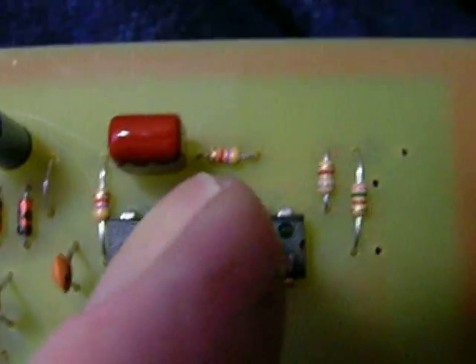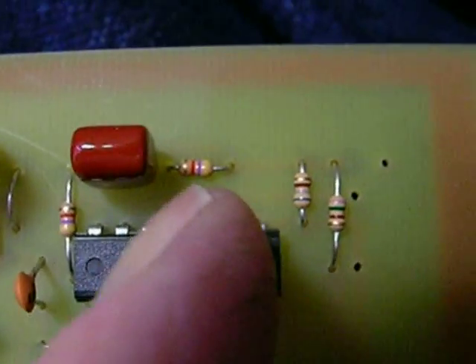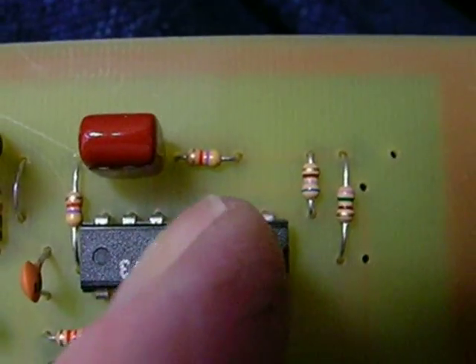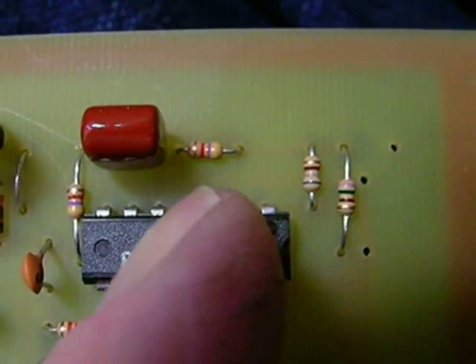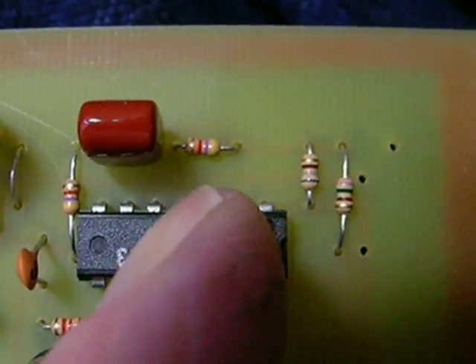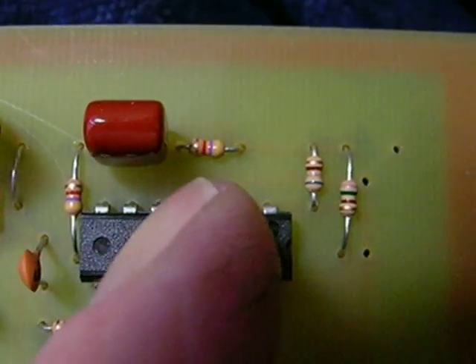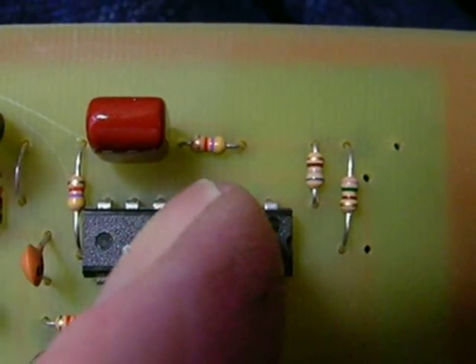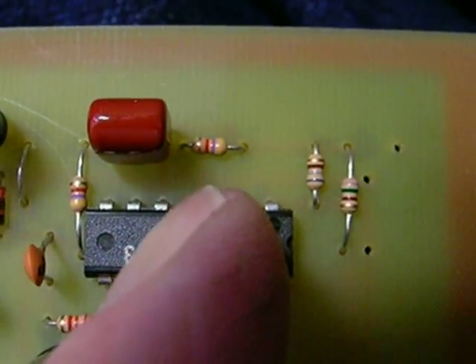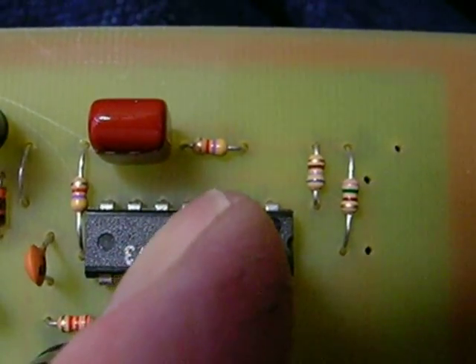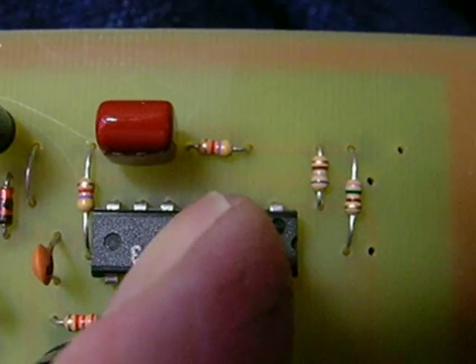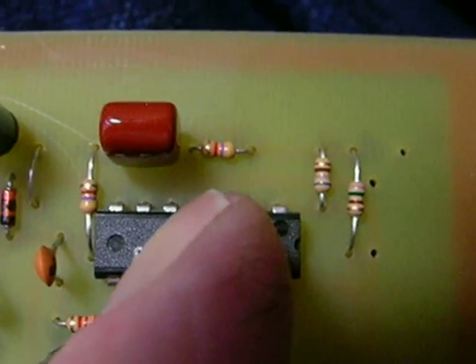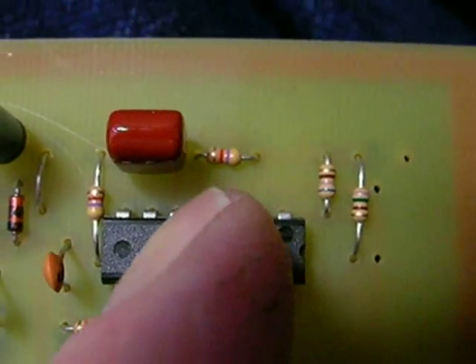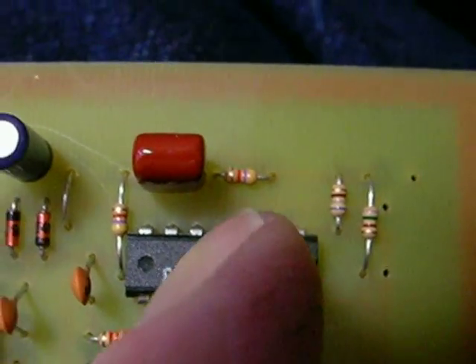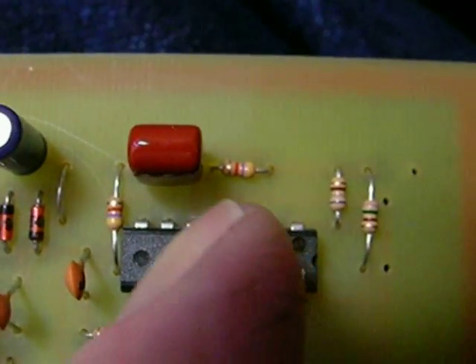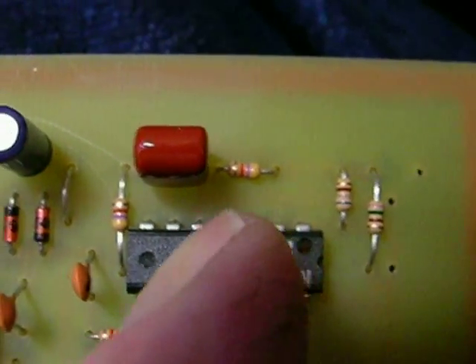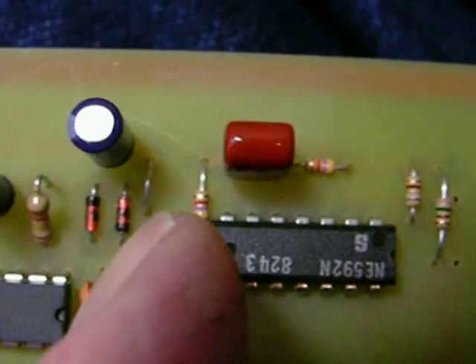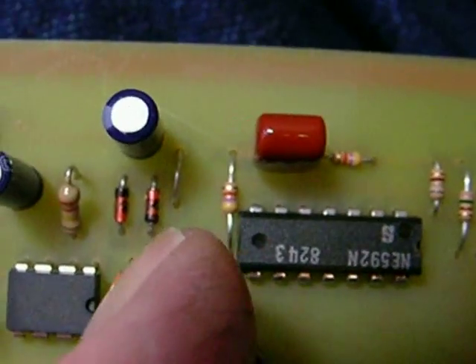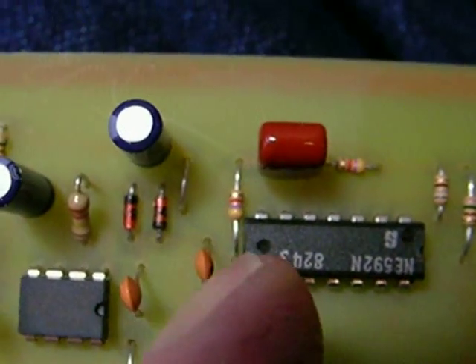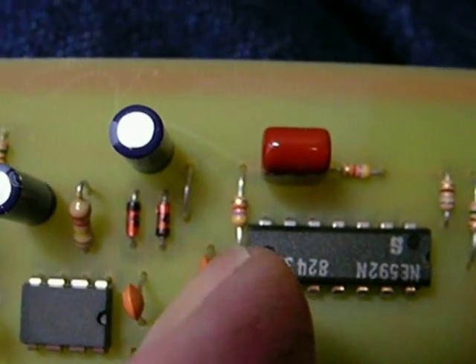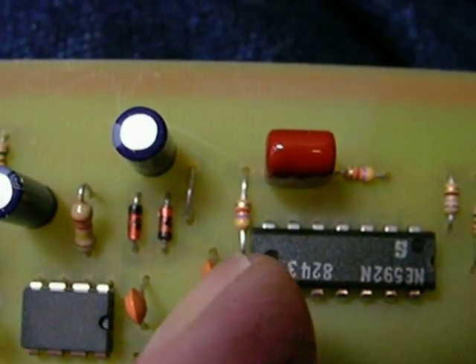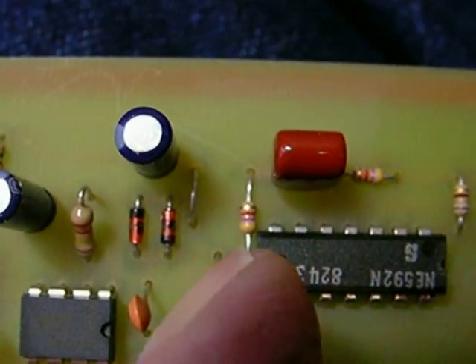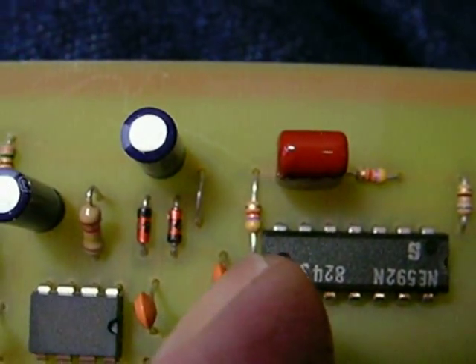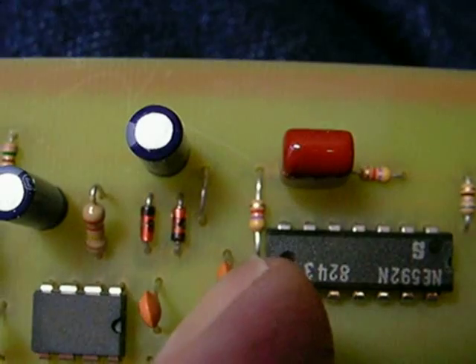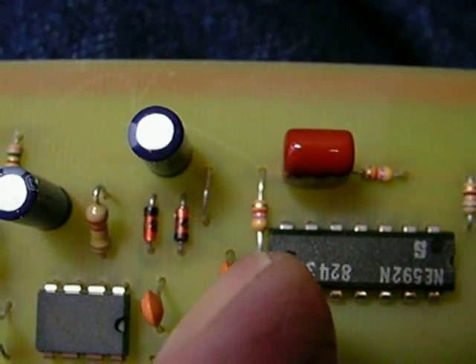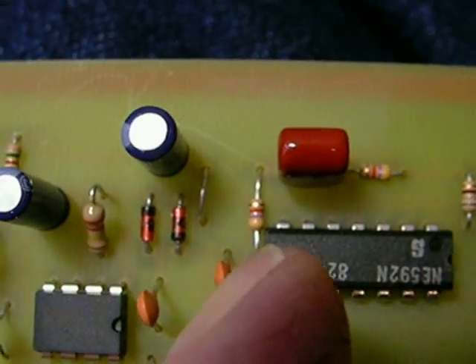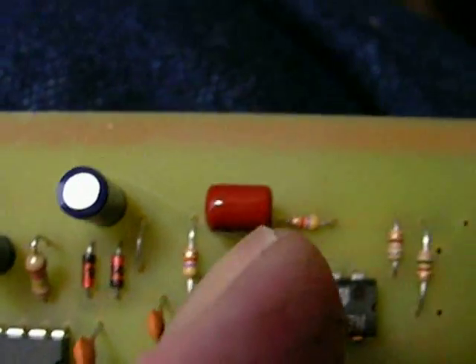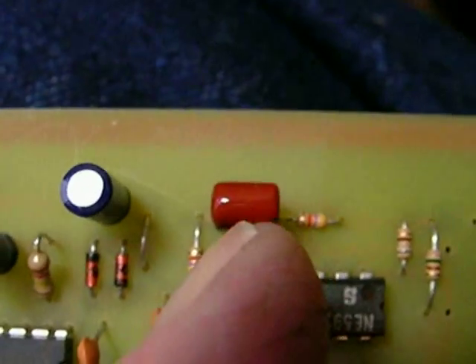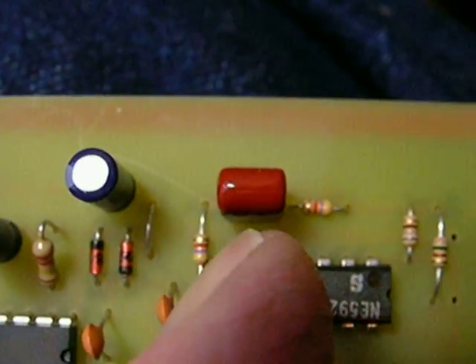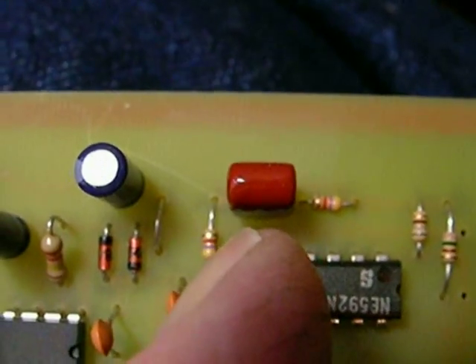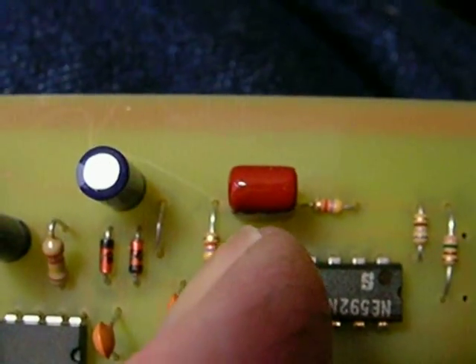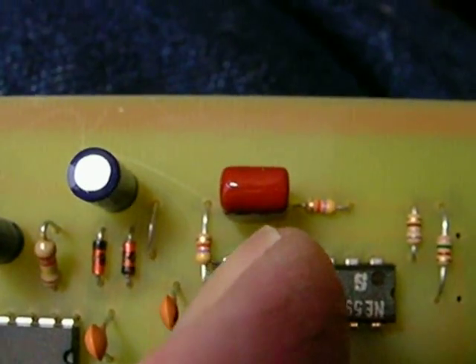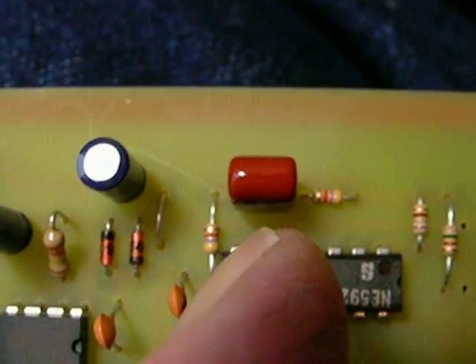This resistor here is a 4.7K — that's yellow, purple, red. Then another yellow, purple, red — 4700 goes here. And then a .047 capacitor goes here.